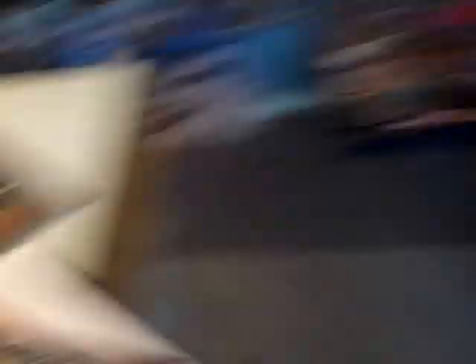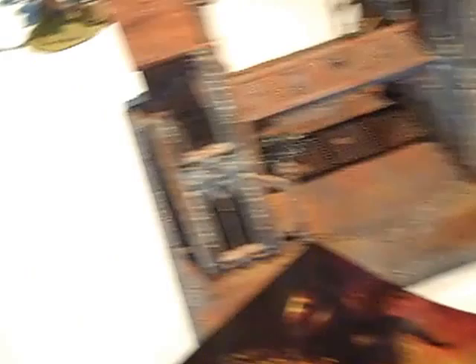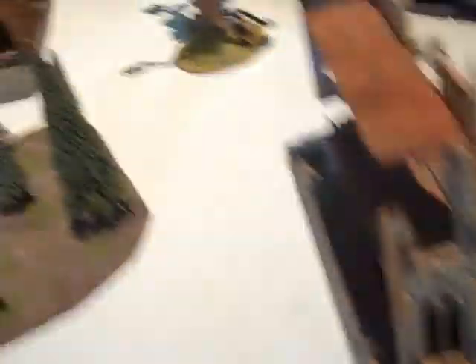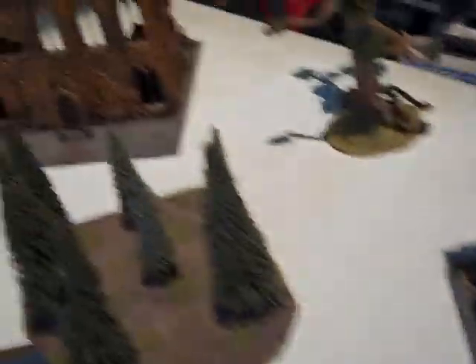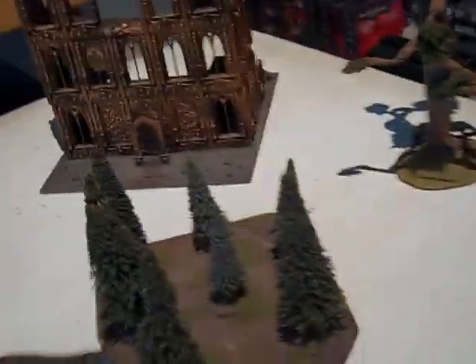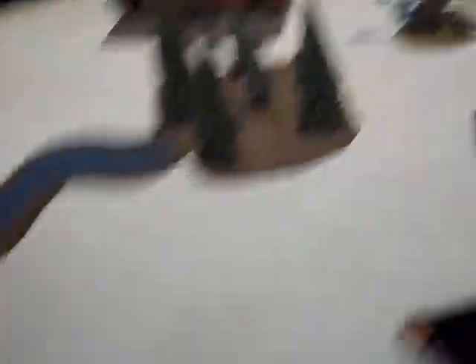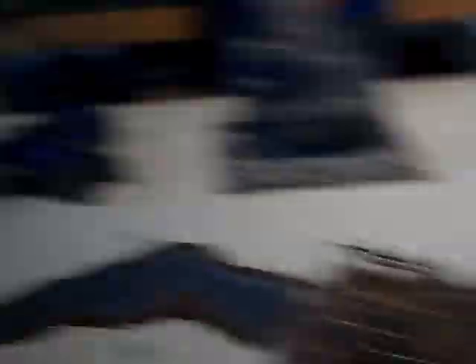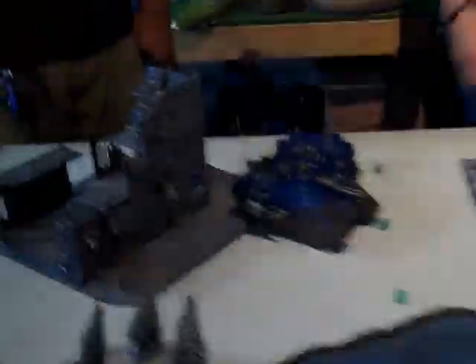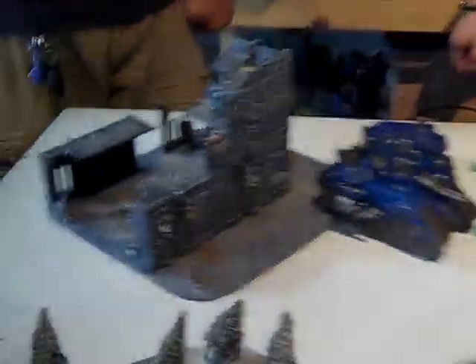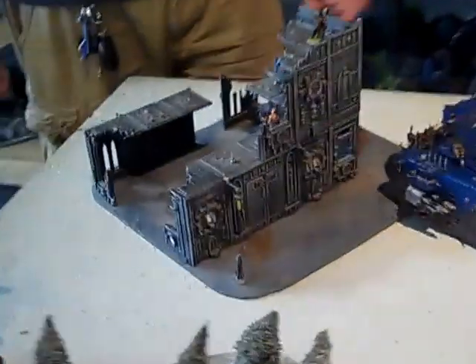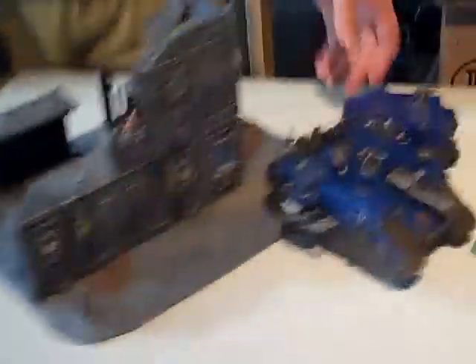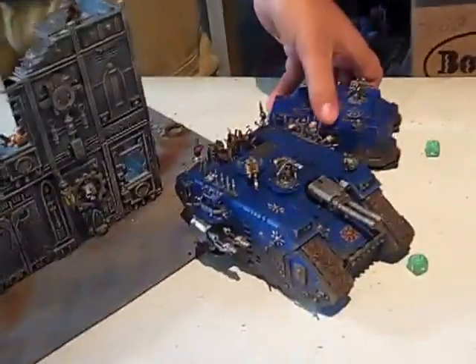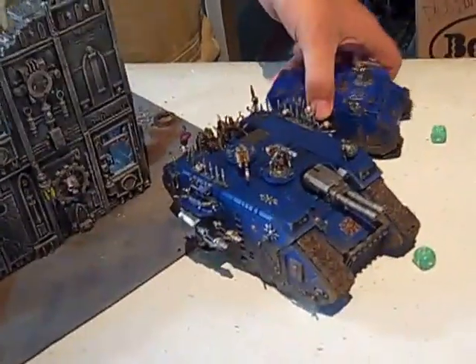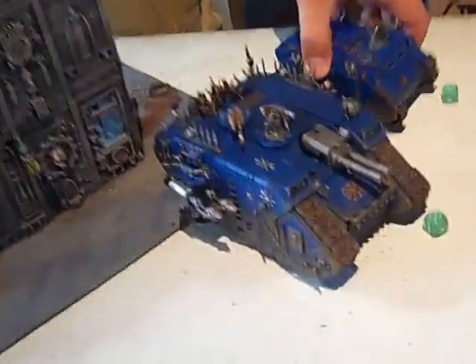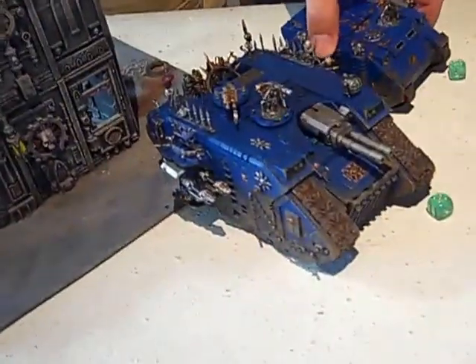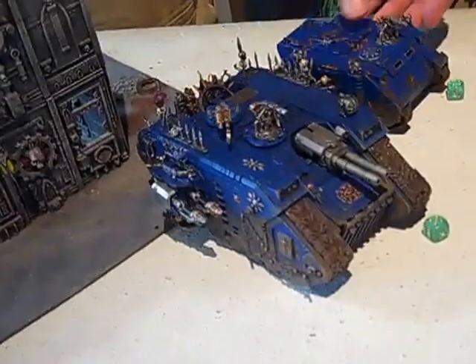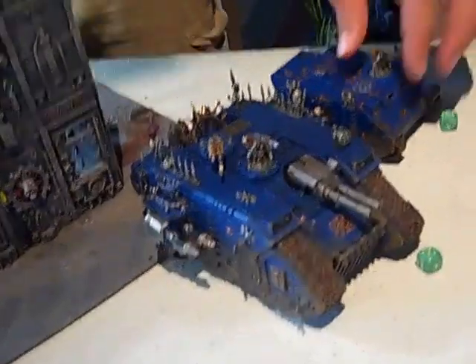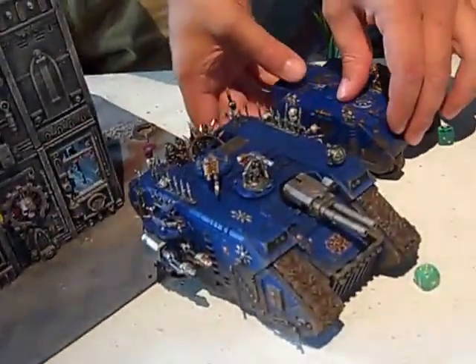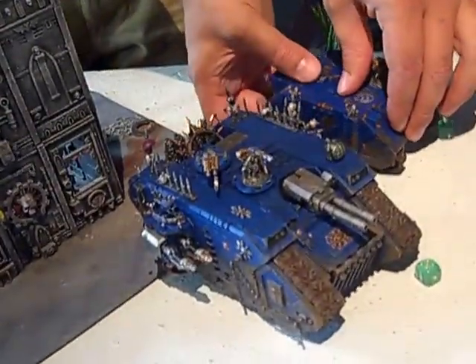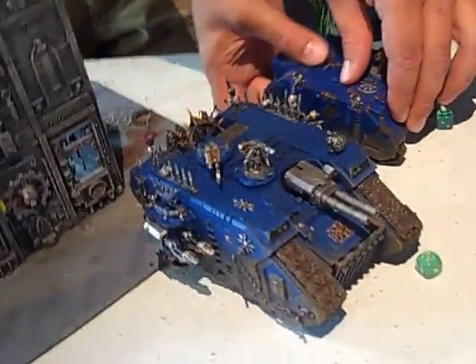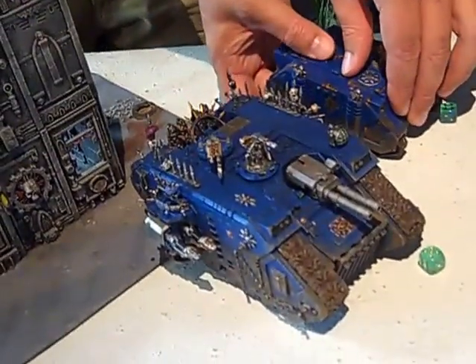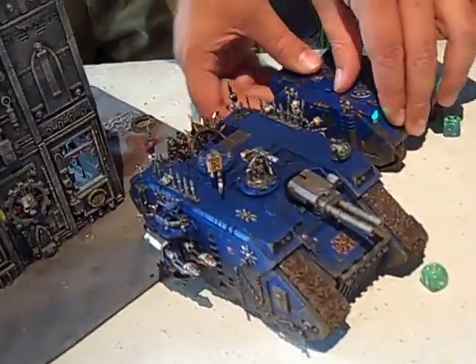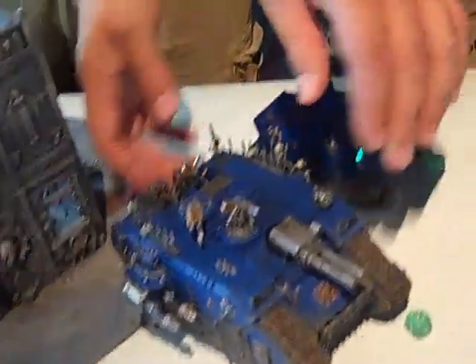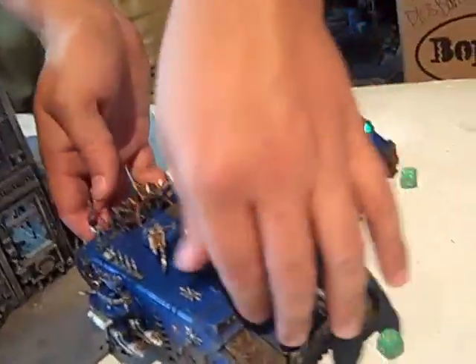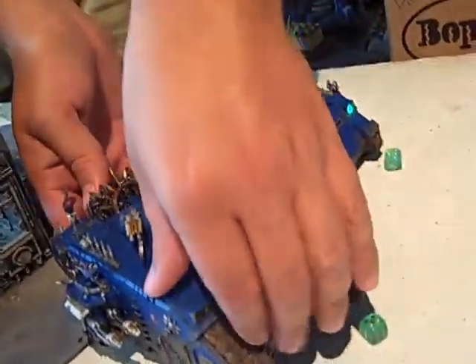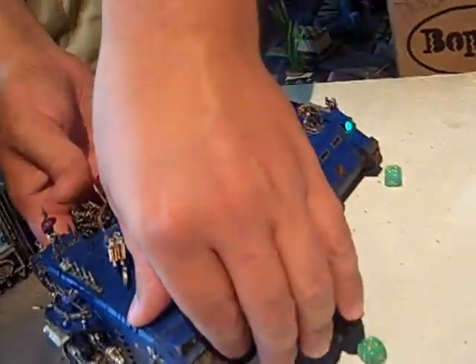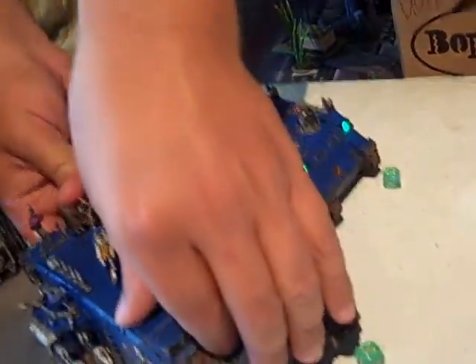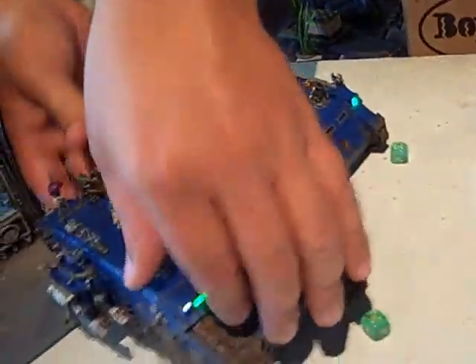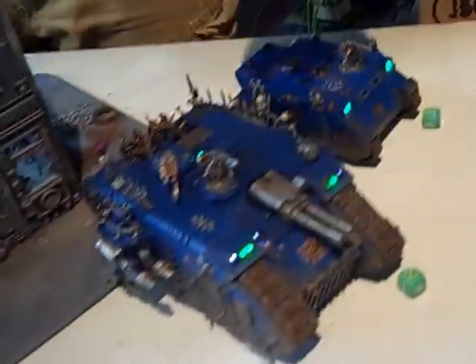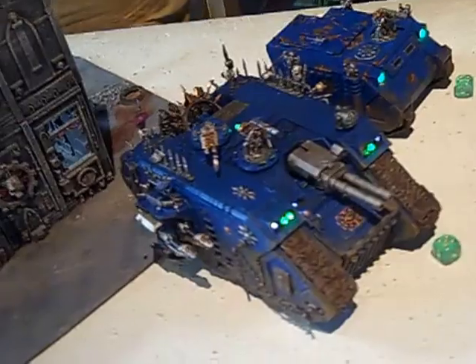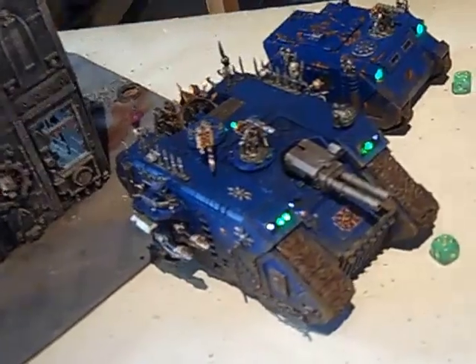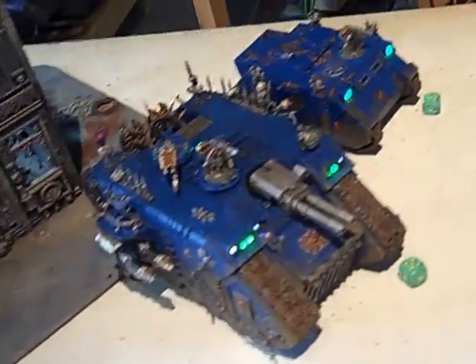We're going to deploy over here. Deploying on the other side are Jeremy and Lino. Jeremy's got a Standard Land Raider with a combi-melta, and his light-up Rhino and light-up Land Raider.